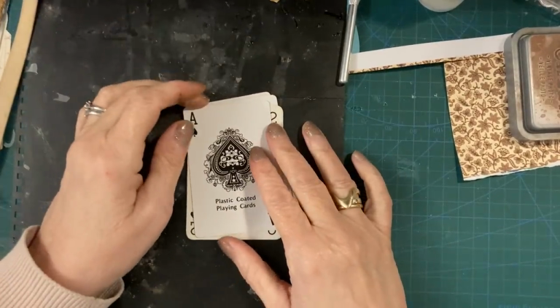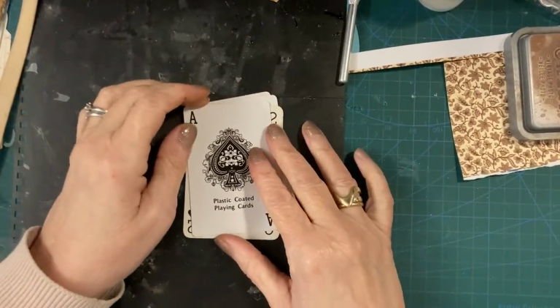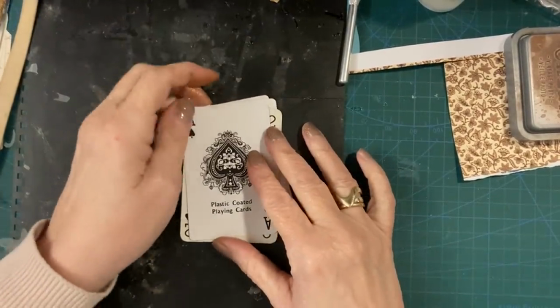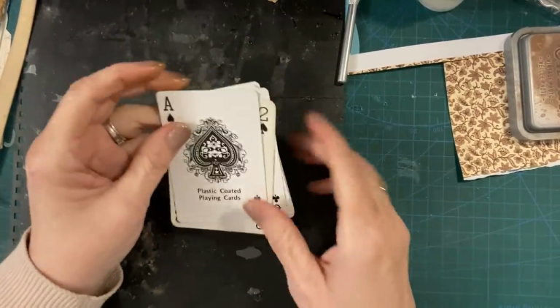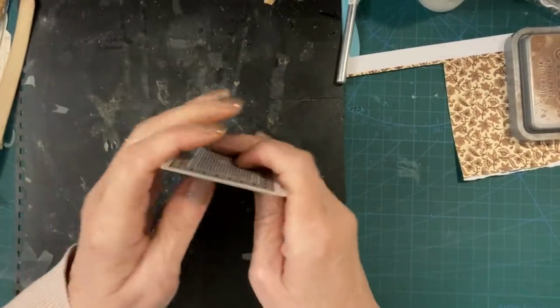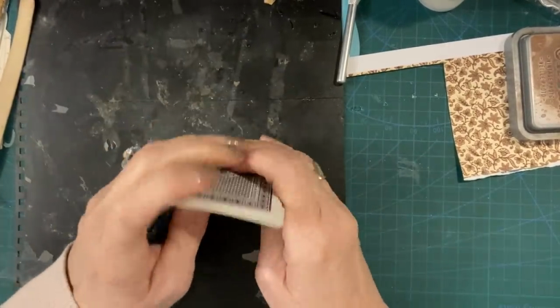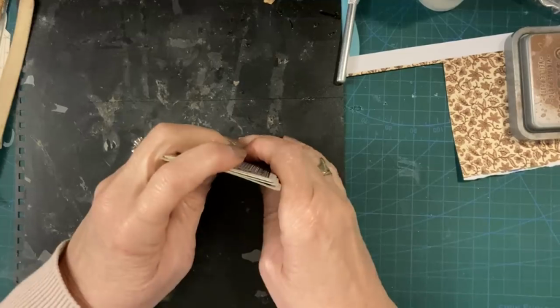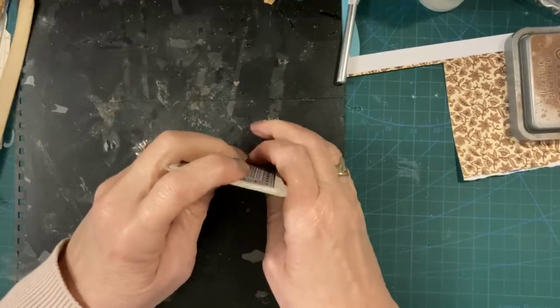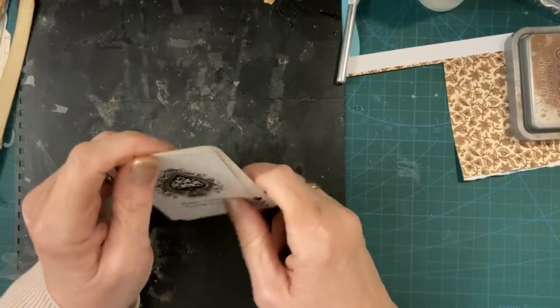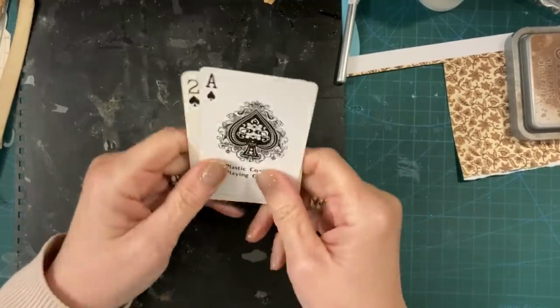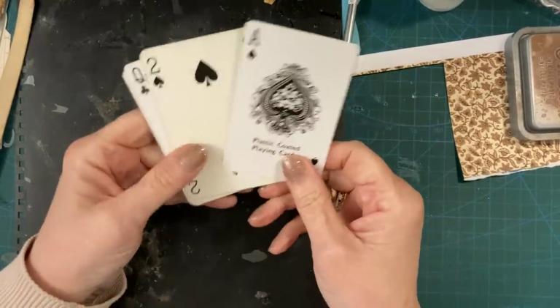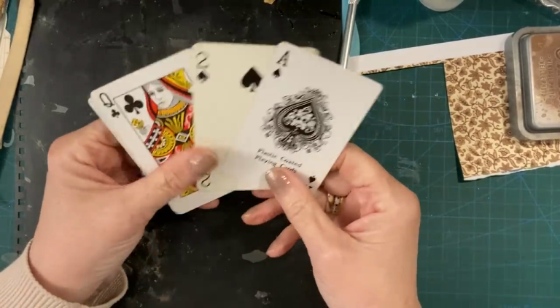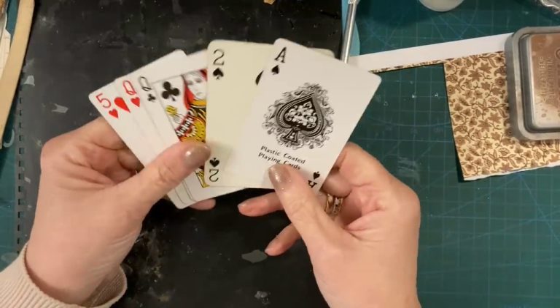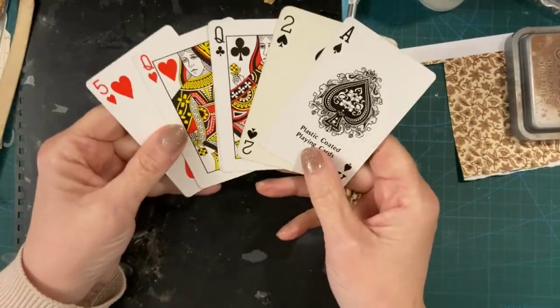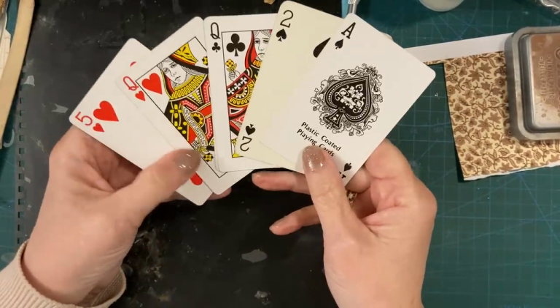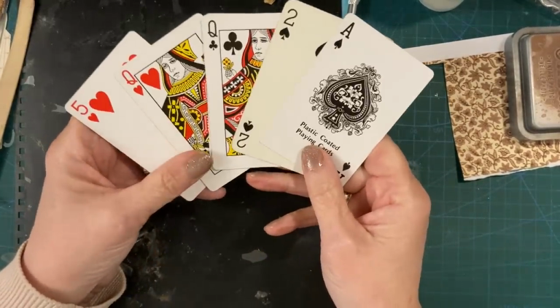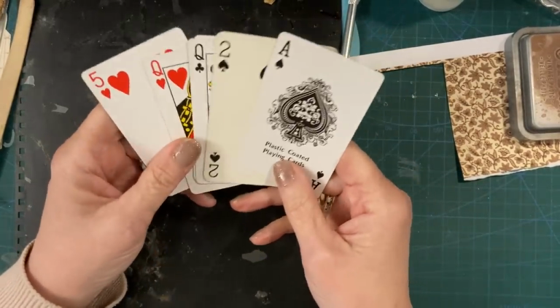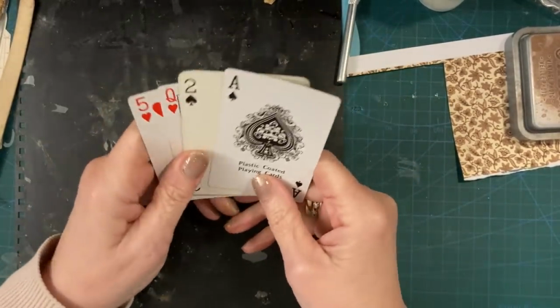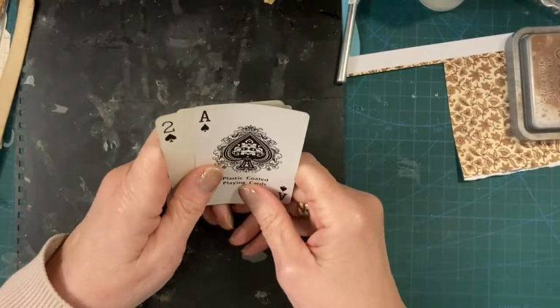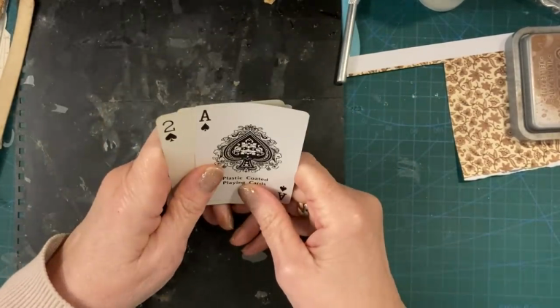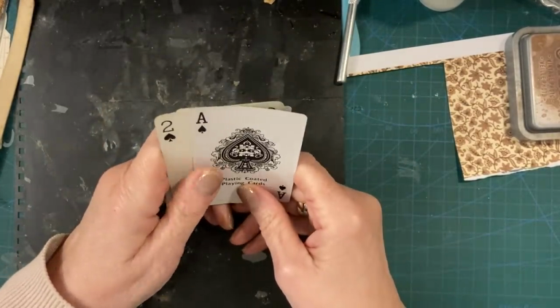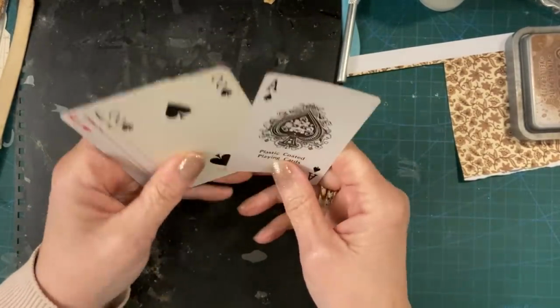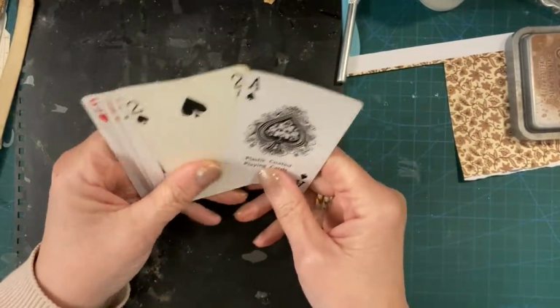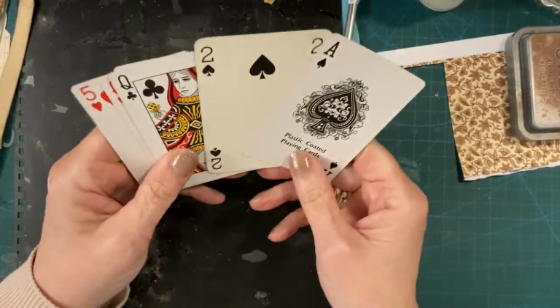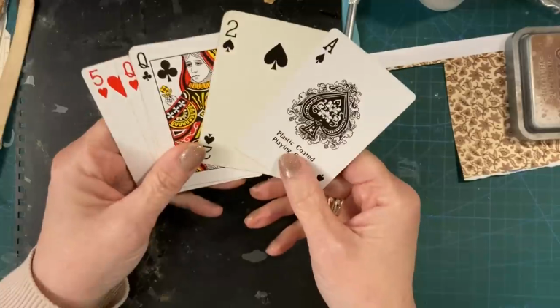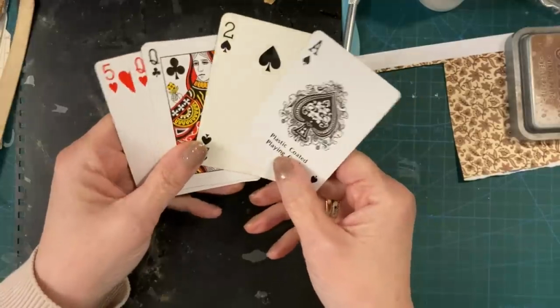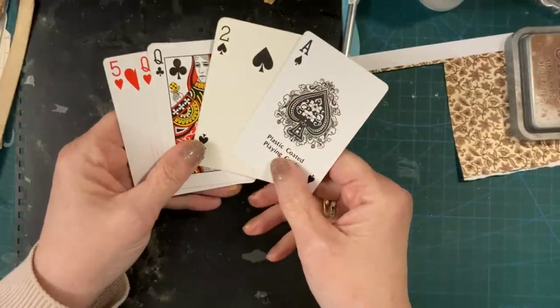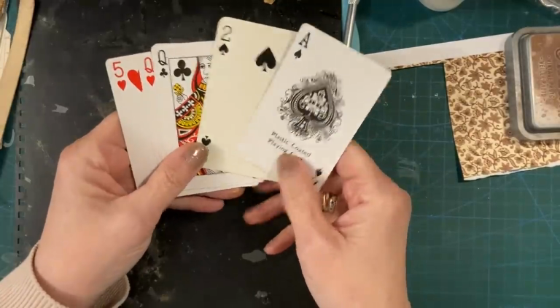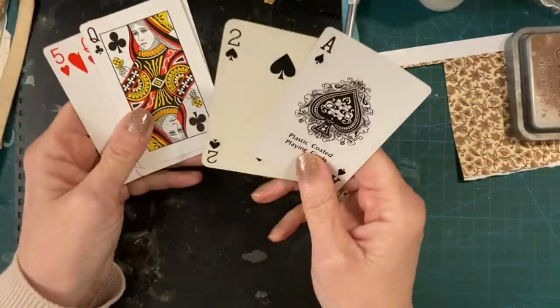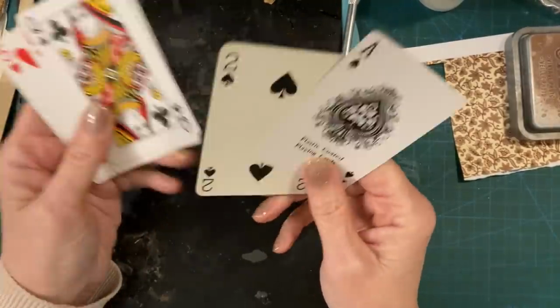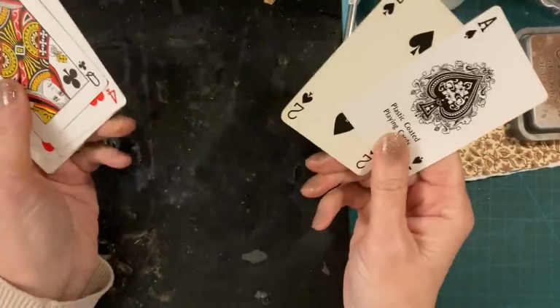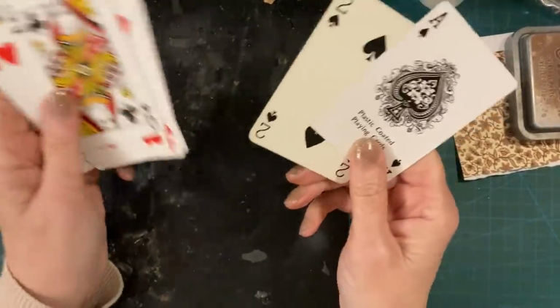Hi everyone. This is Sue's Journal Adventures and tonight I thought we'd play with some playing cards. No, we're not playing cards, but we are playing with cards.